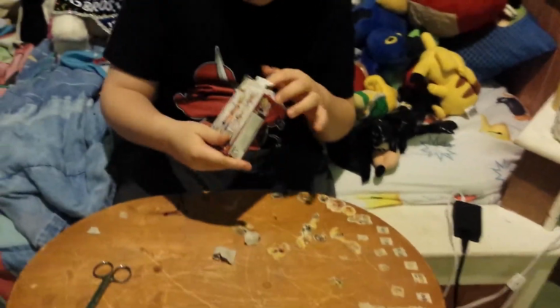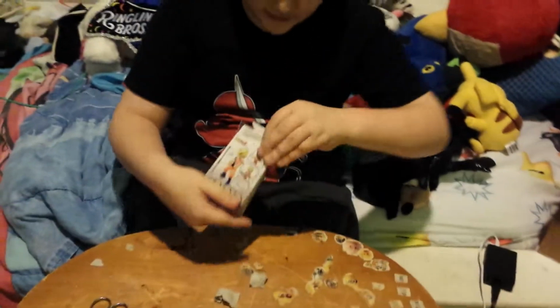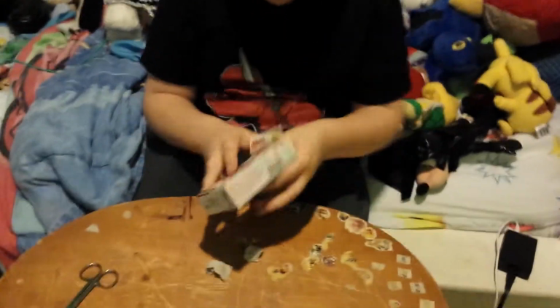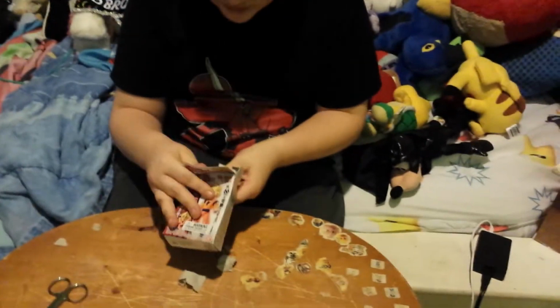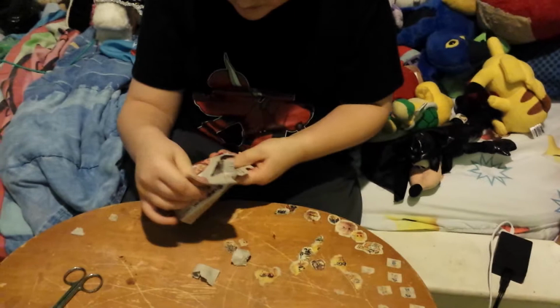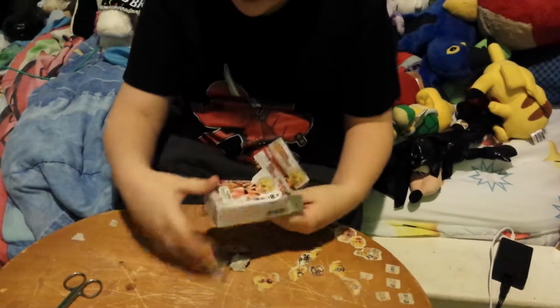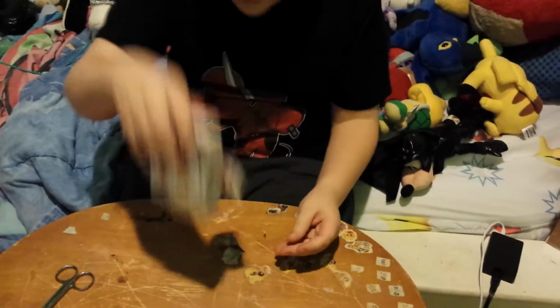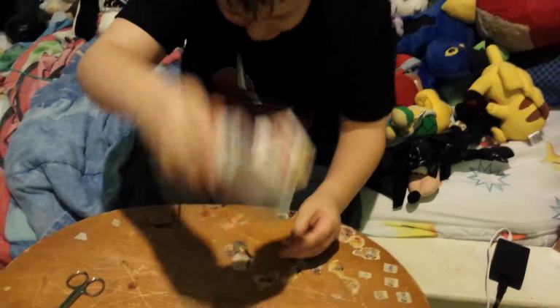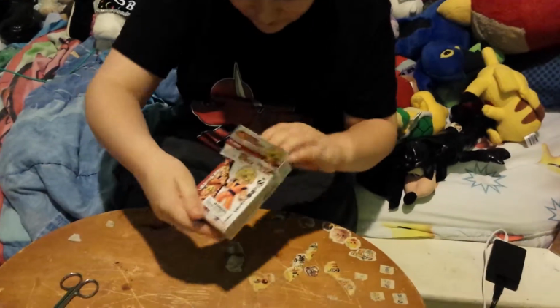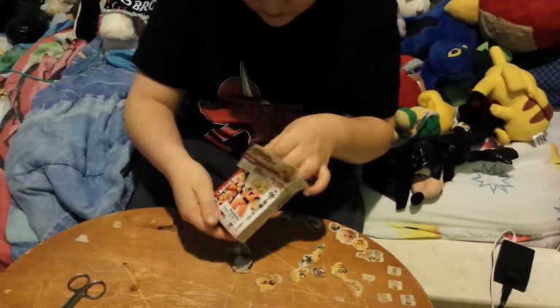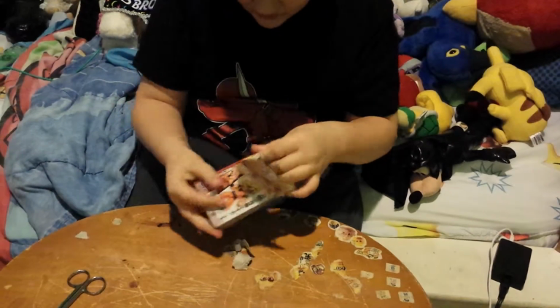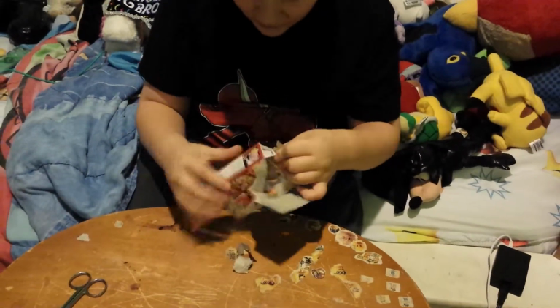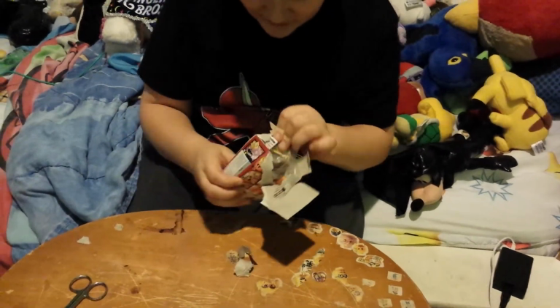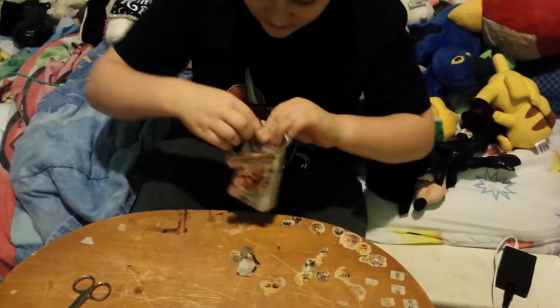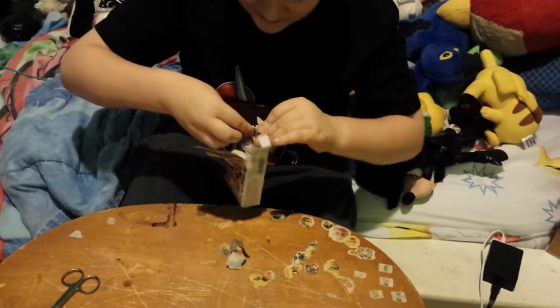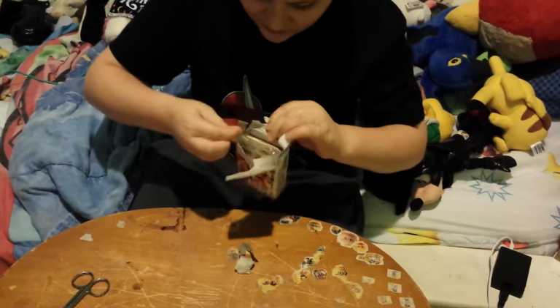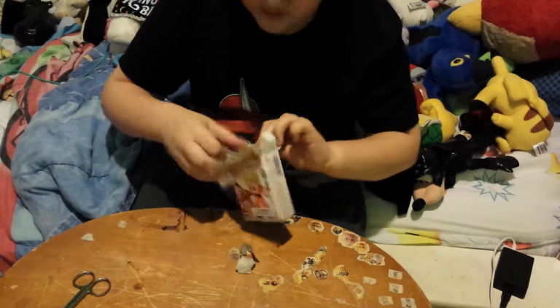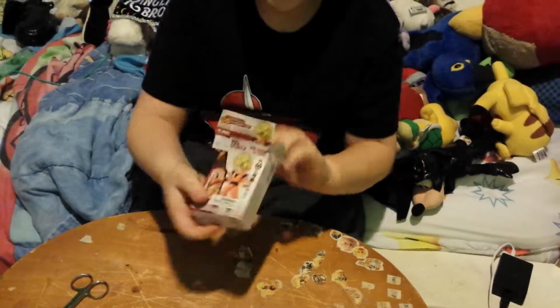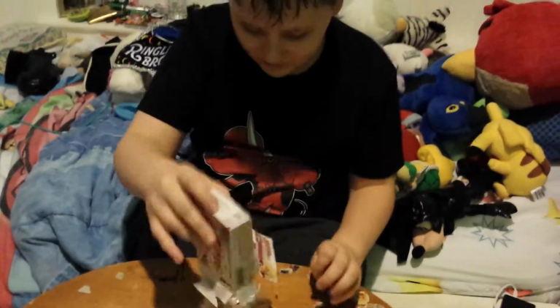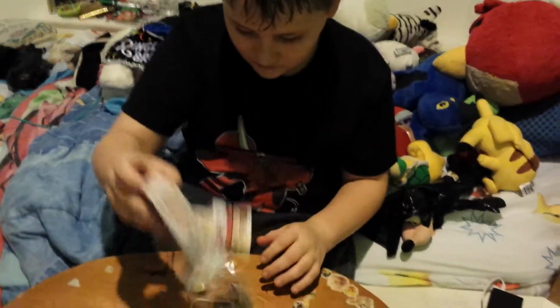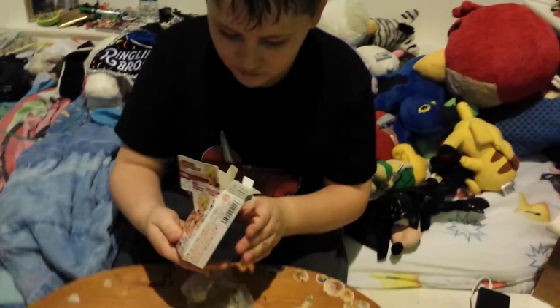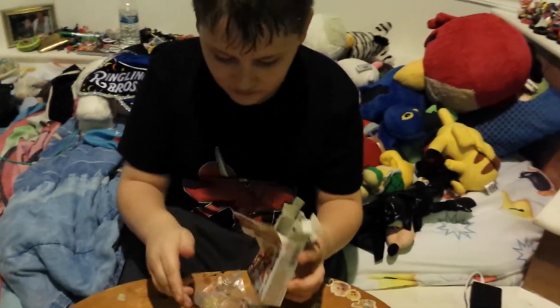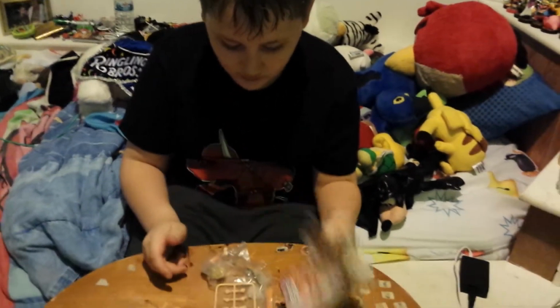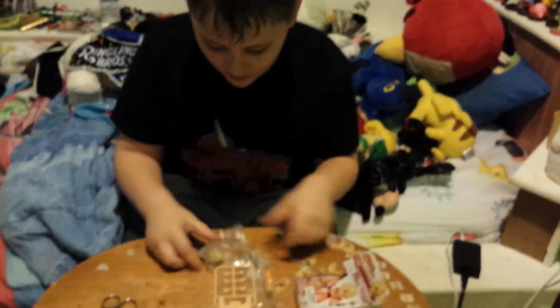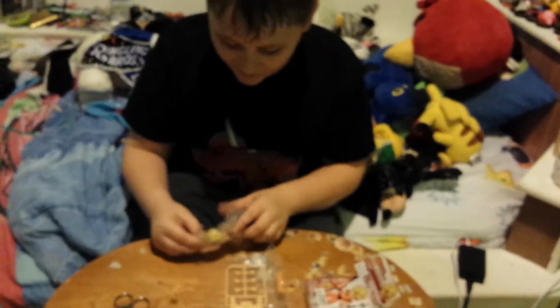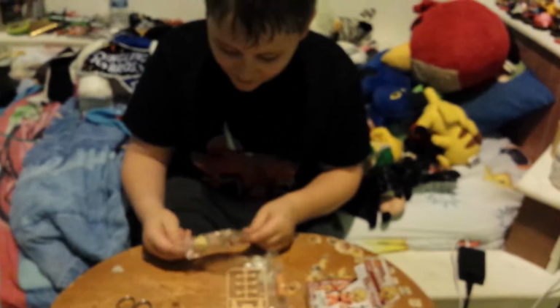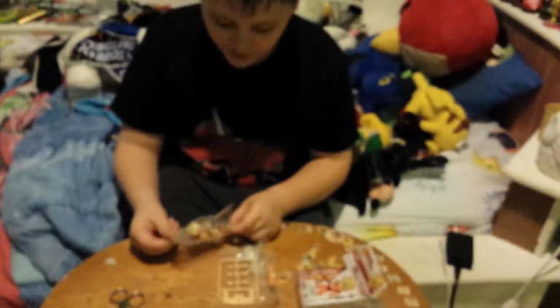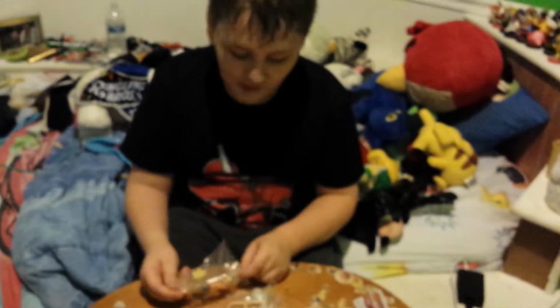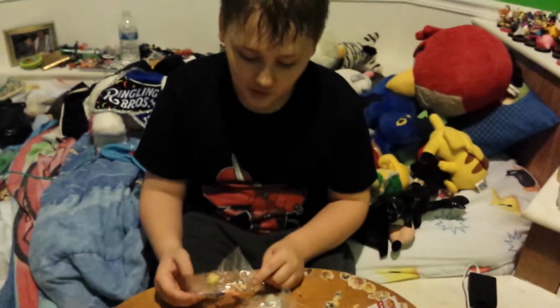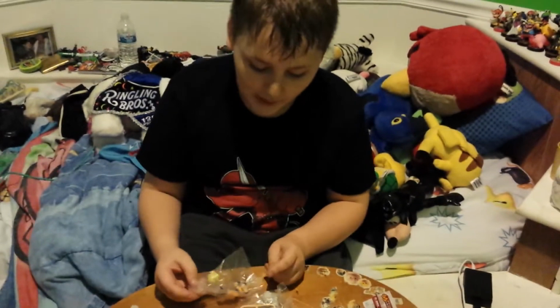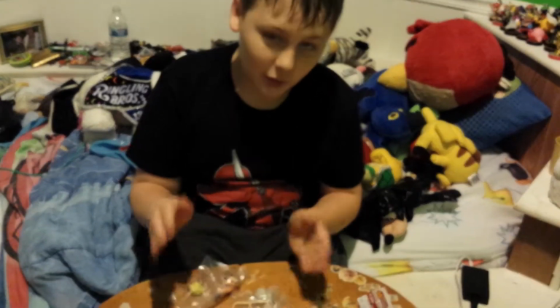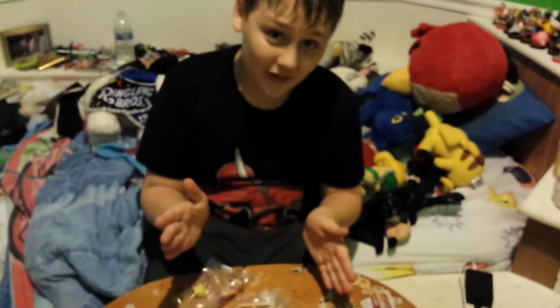This thing's a little stuck, hold on. Son of a... Okay. And this will take a while, so Mom, you might as well pause it.